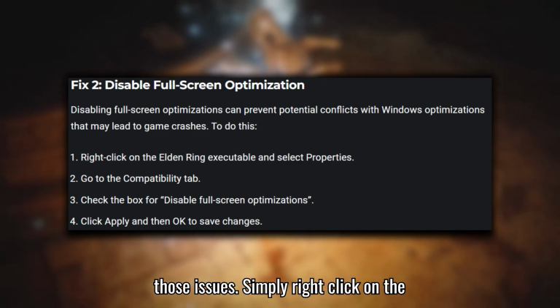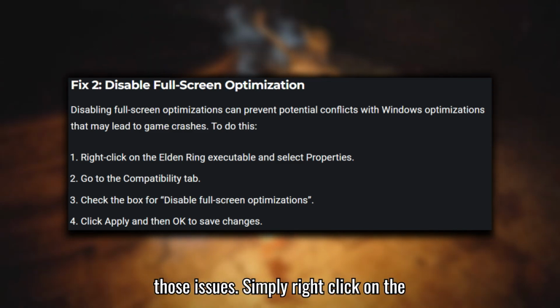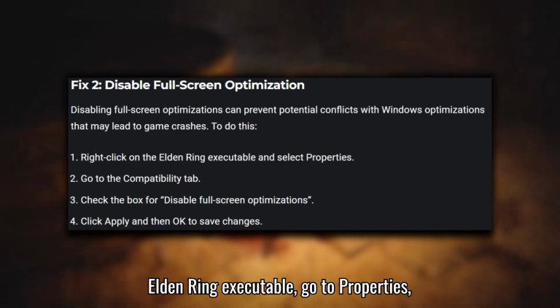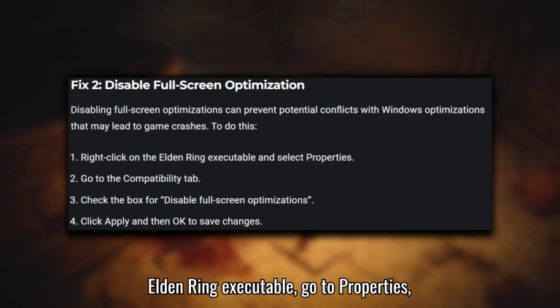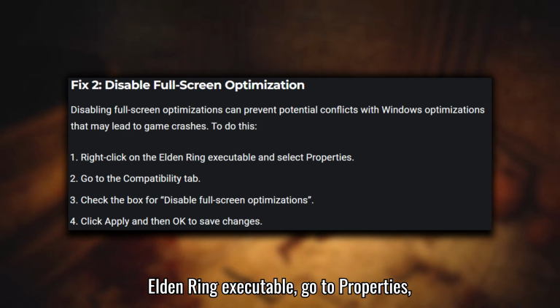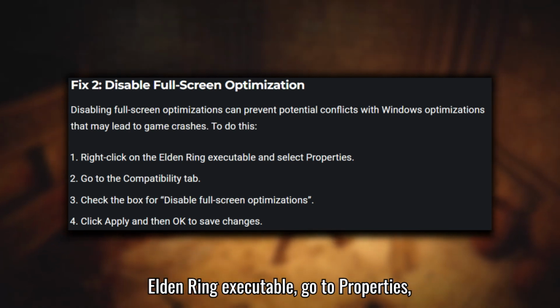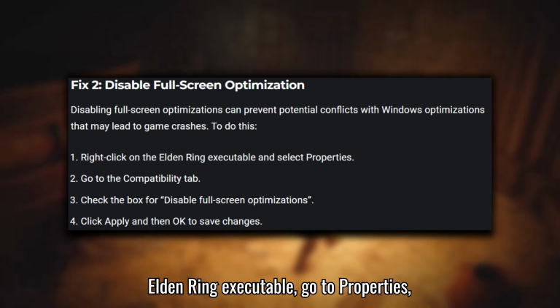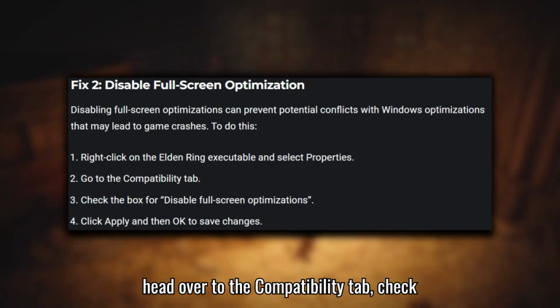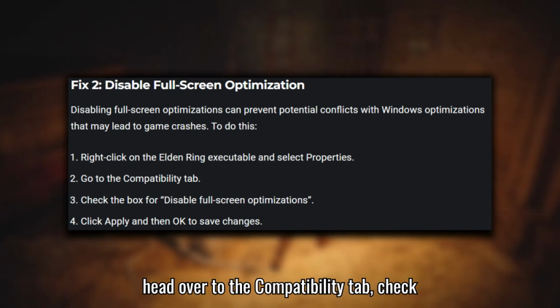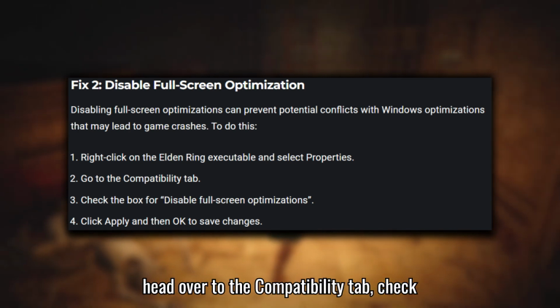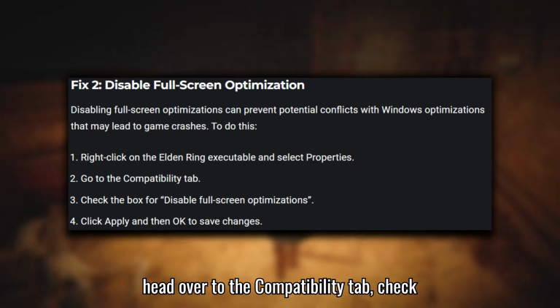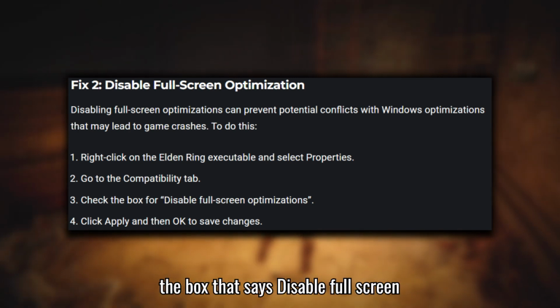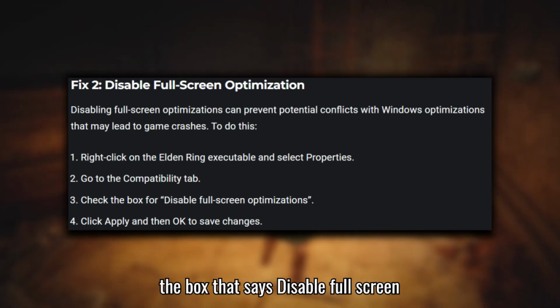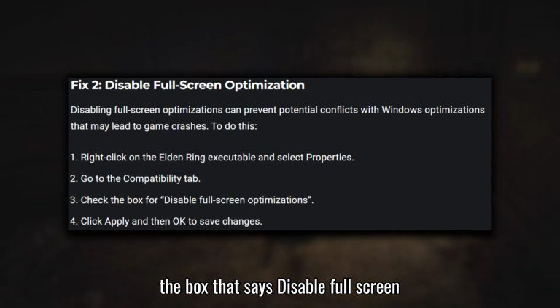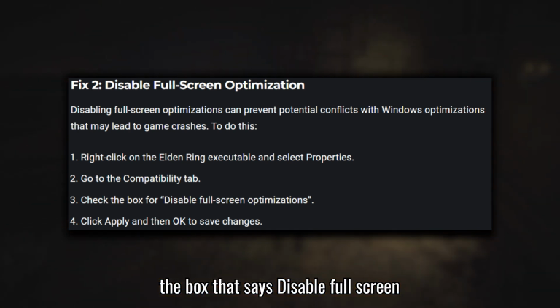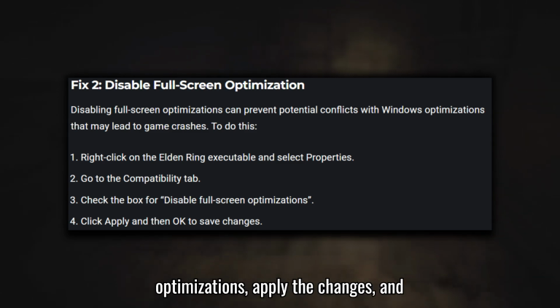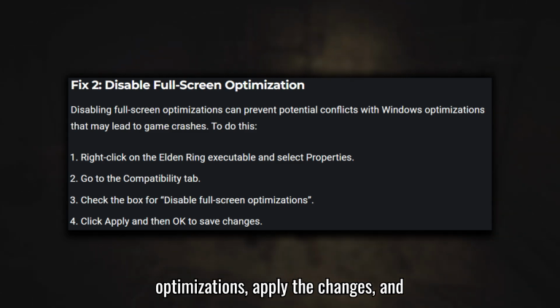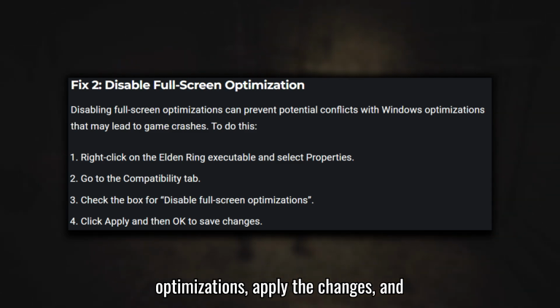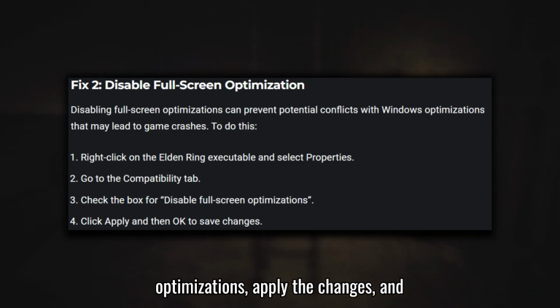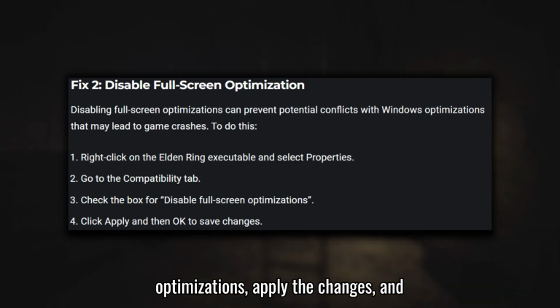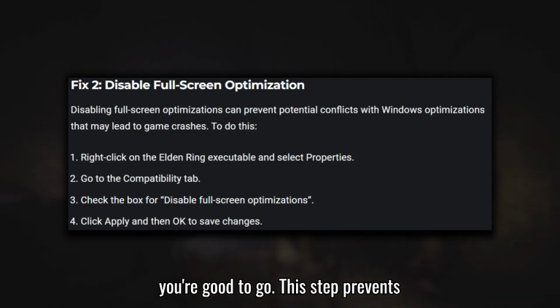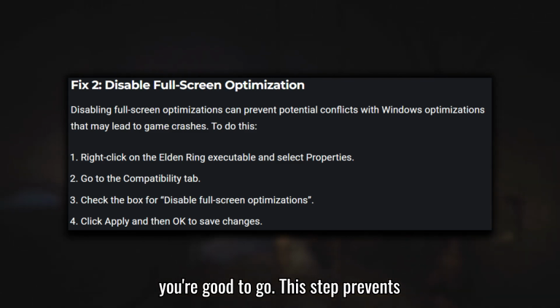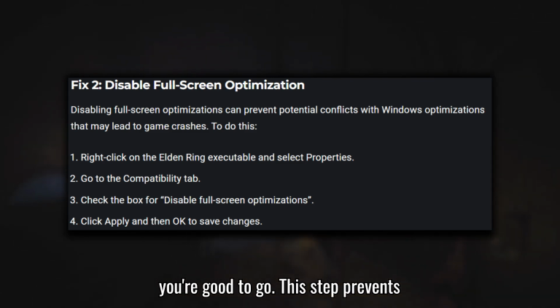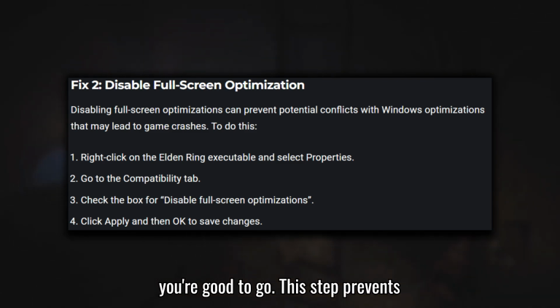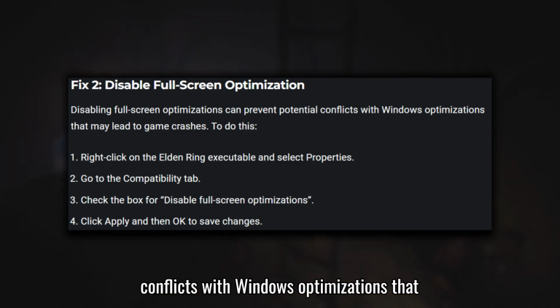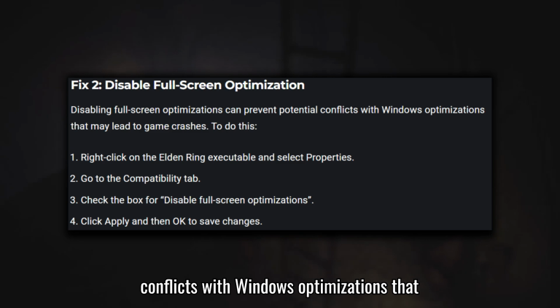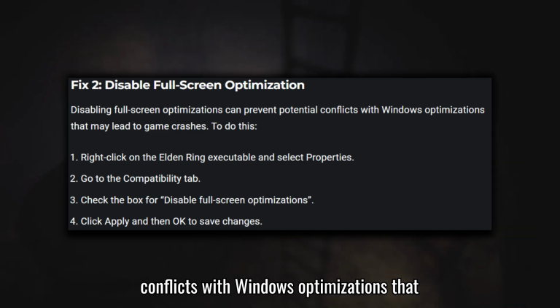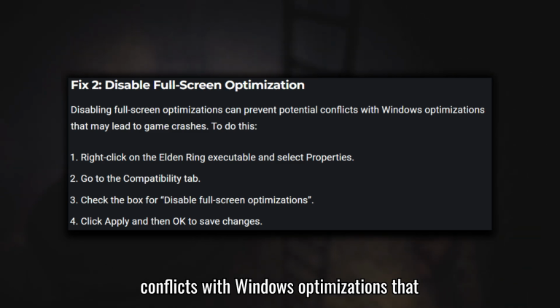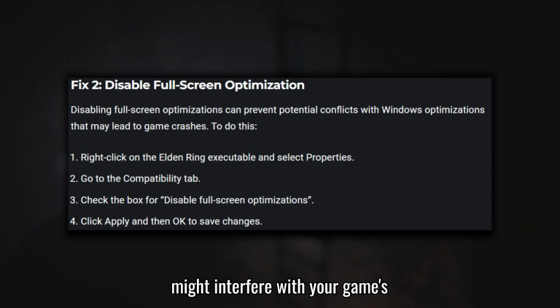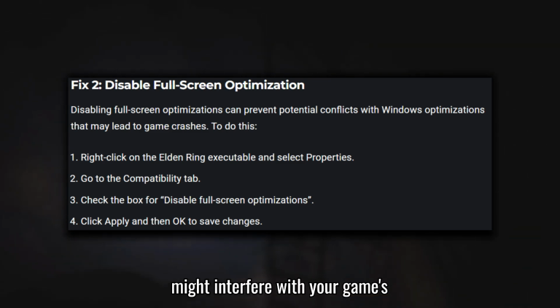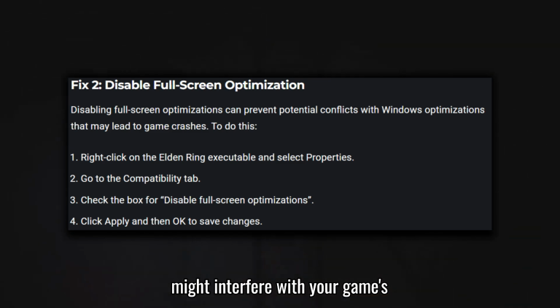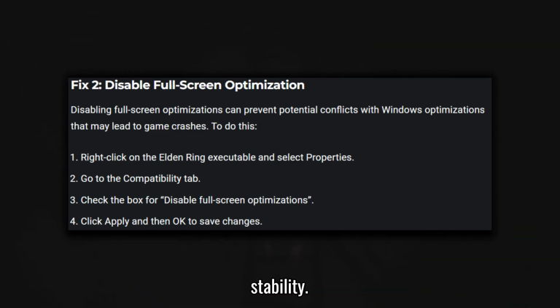Simply right-click on the Elden Ring executable, go to Properties, head over to the Compatibility tab, and check the box that says Disable Fullscreen Optimizations. Apply the changes and you're good to go. This step prevents conflicts with Windows optimizations that might interfere with your game's stability.